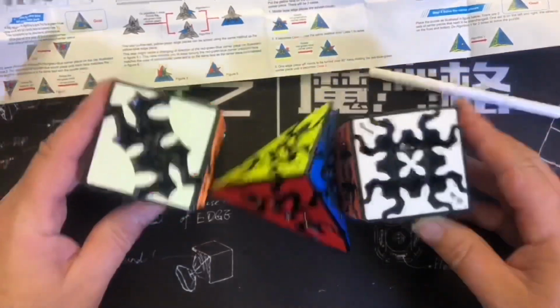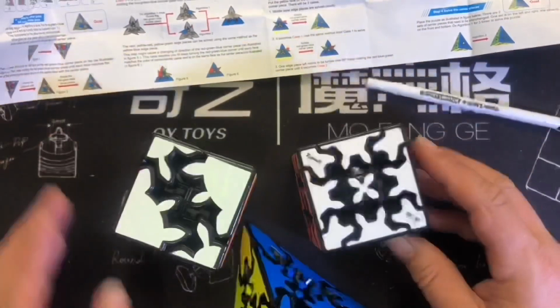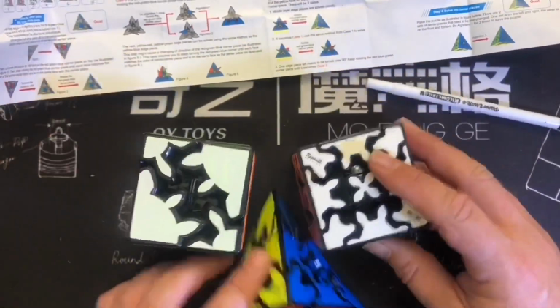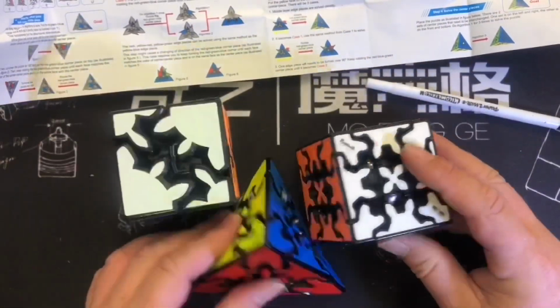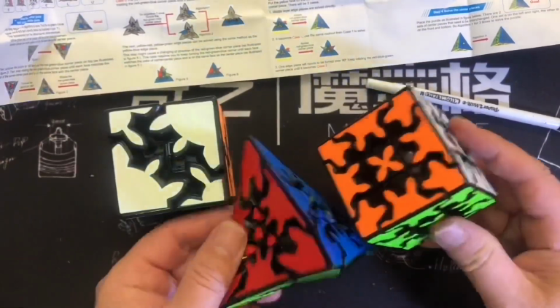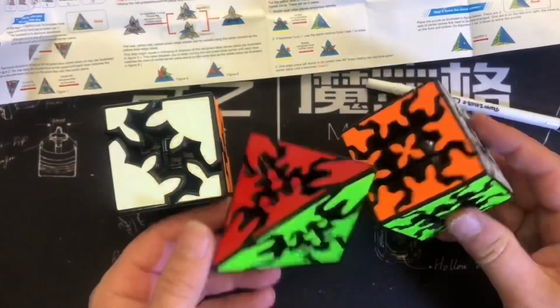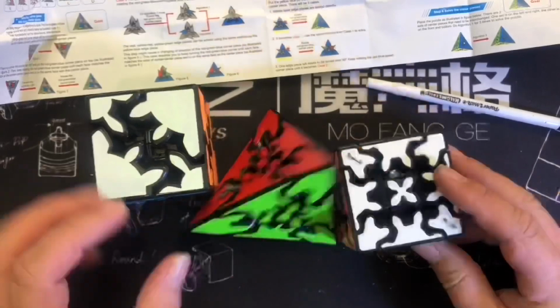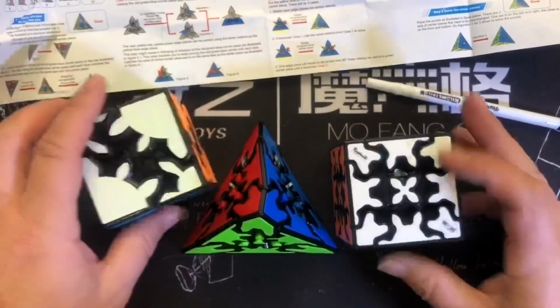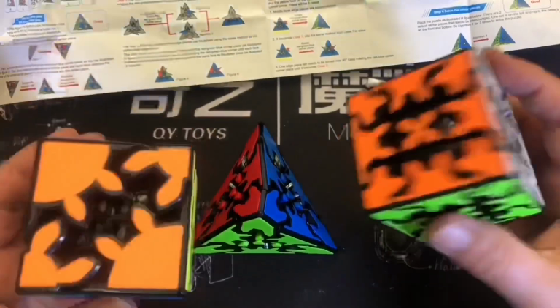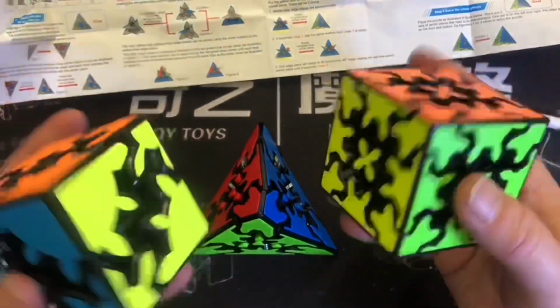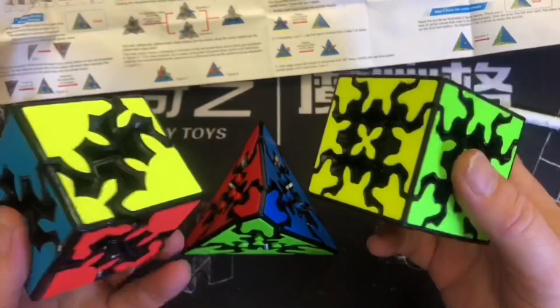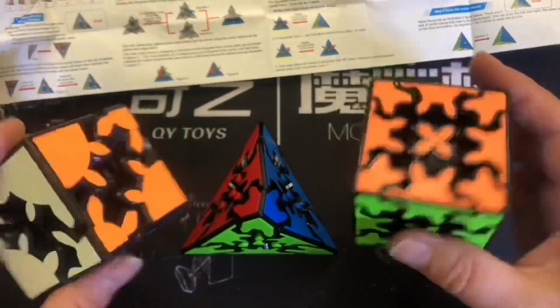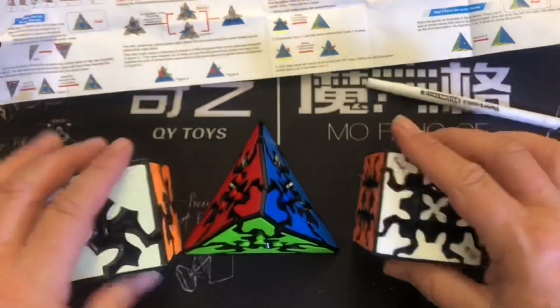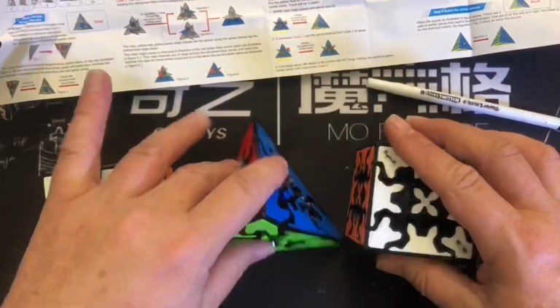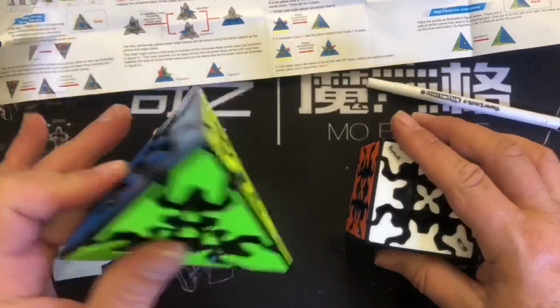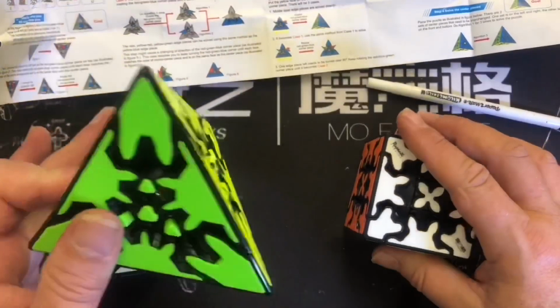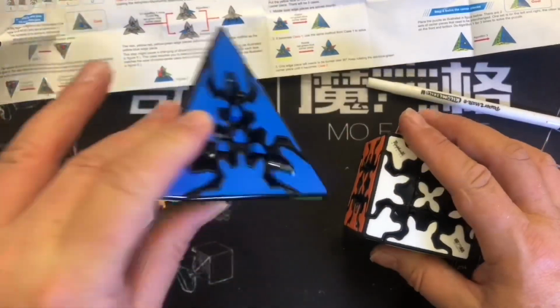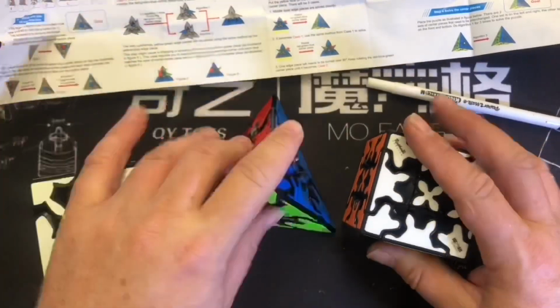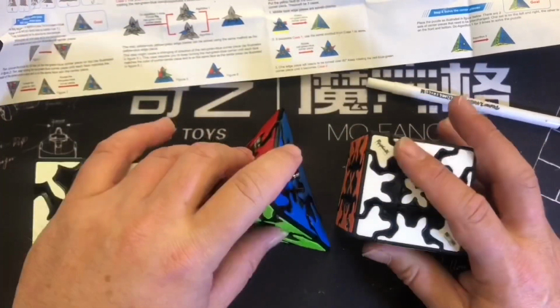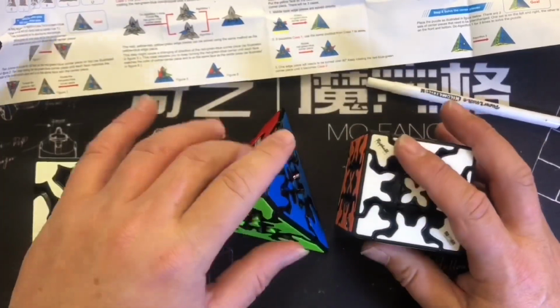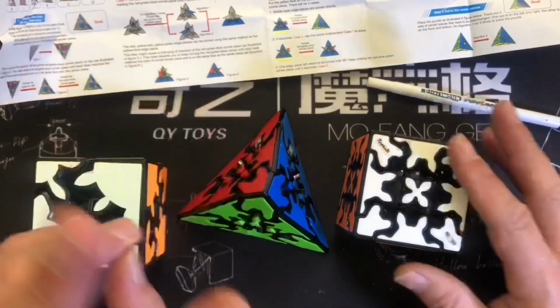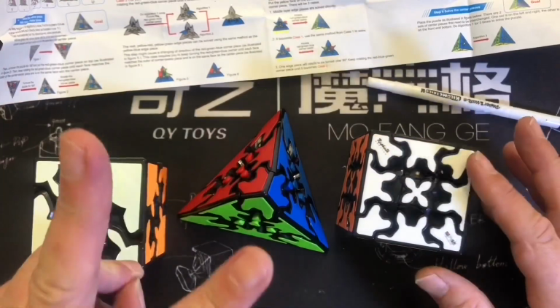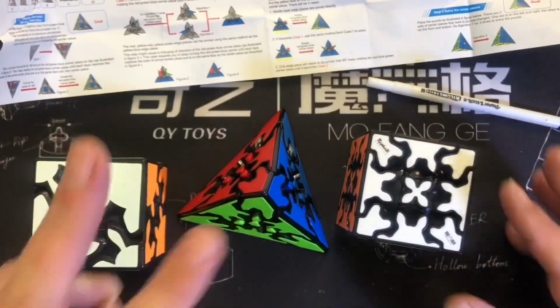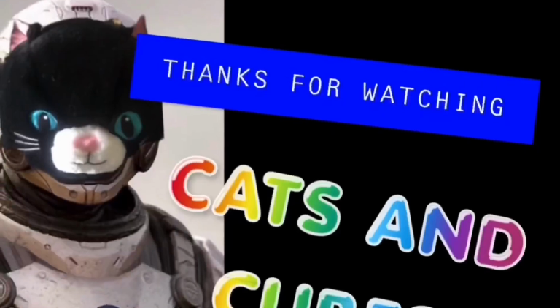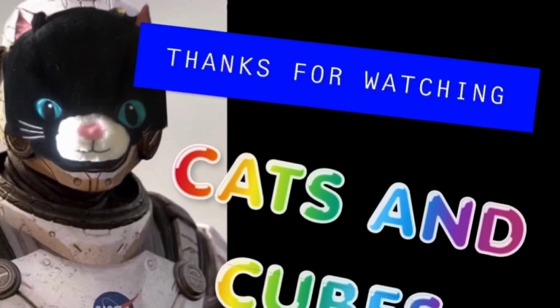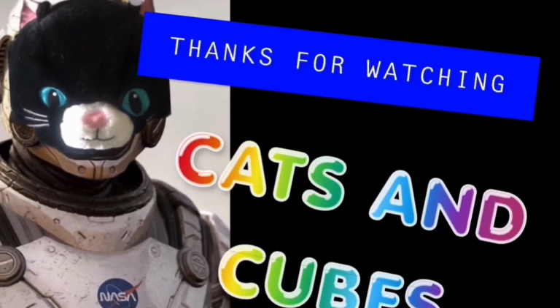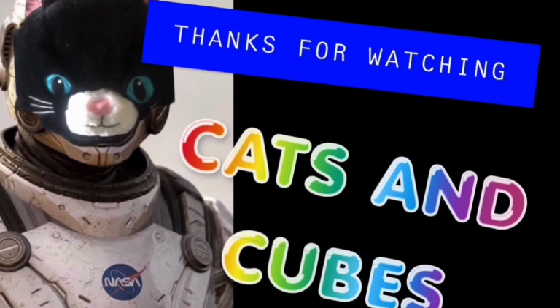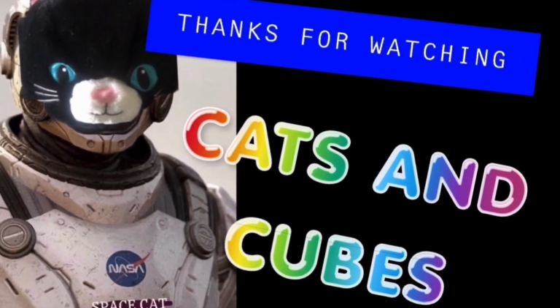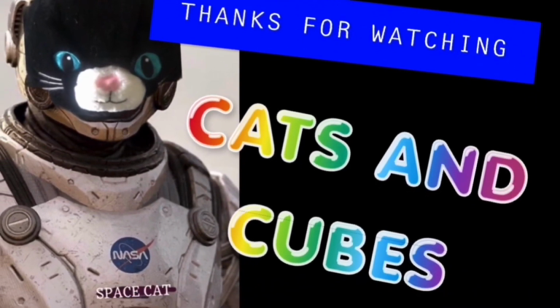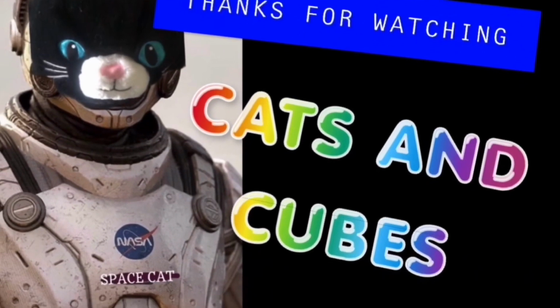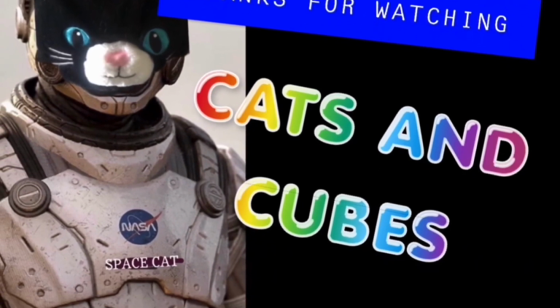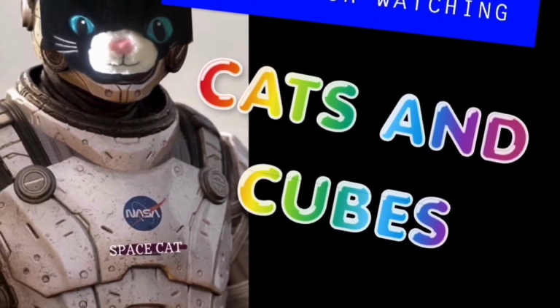So the other two gear cubes were awesome — the 2x2 and 3x3. Highly recommend. This thing — nightmare. Peace out, Space Cadets. Thanks for watching Captain Cube.